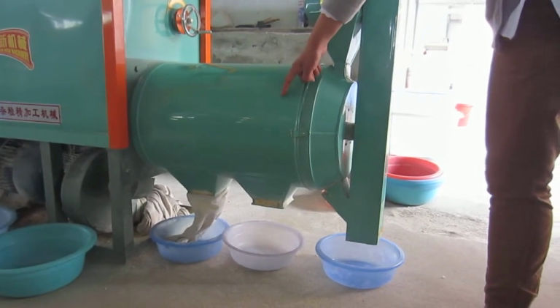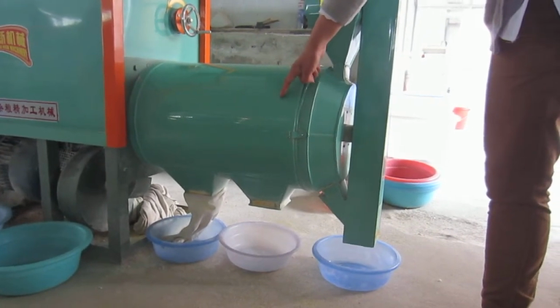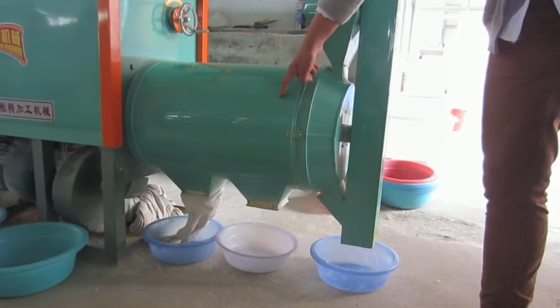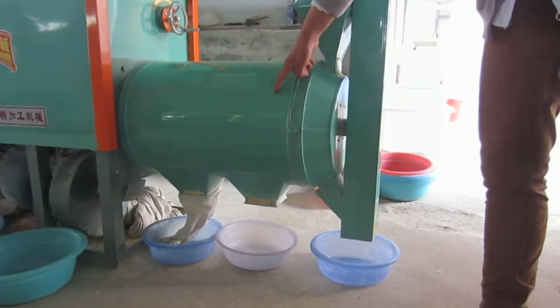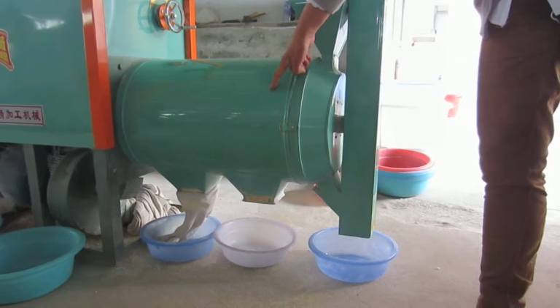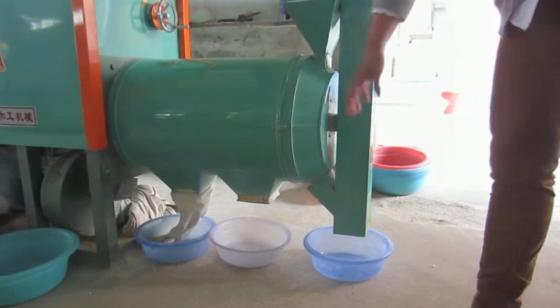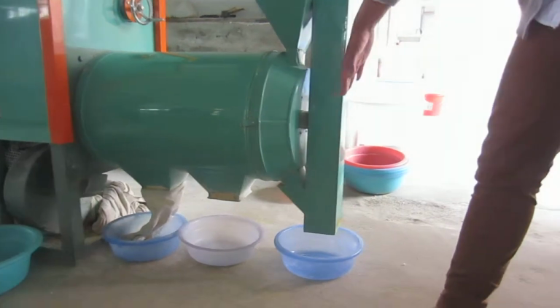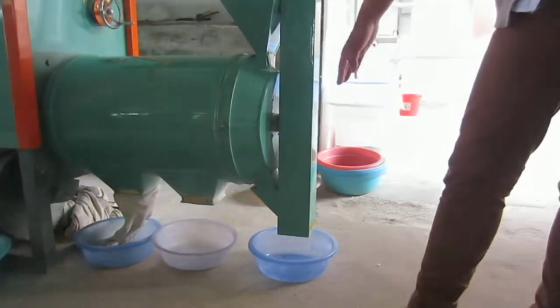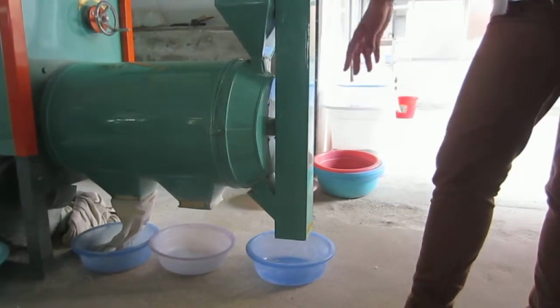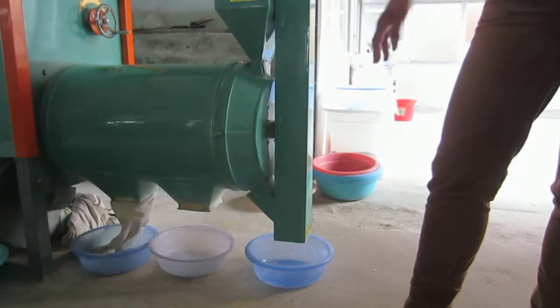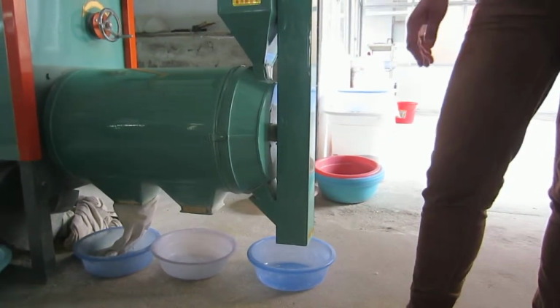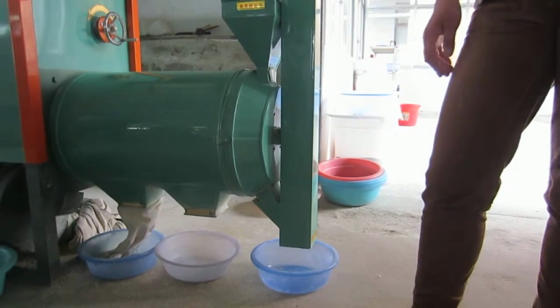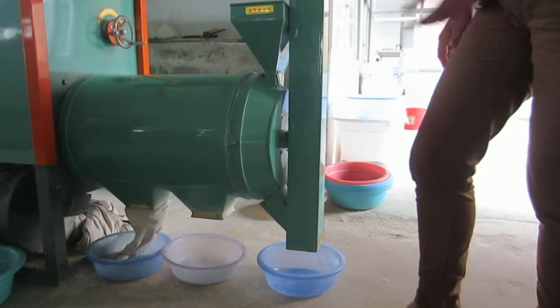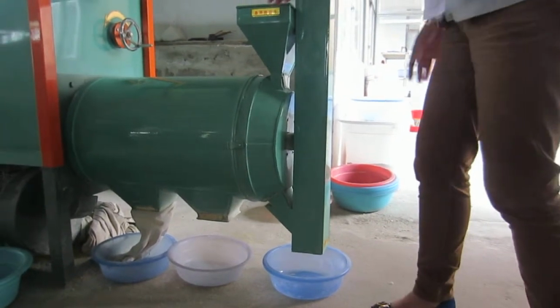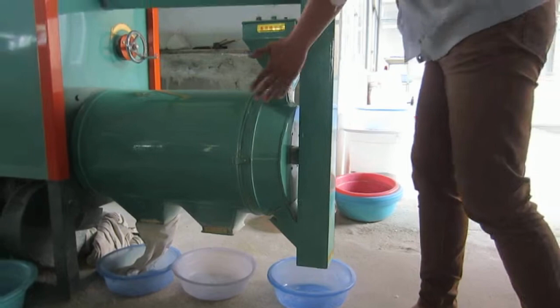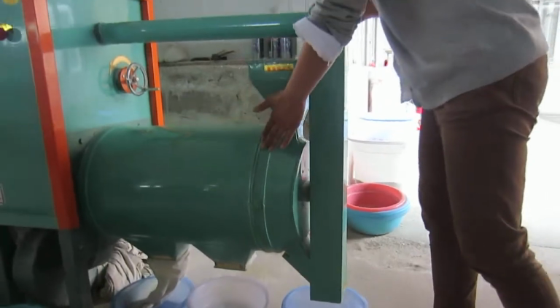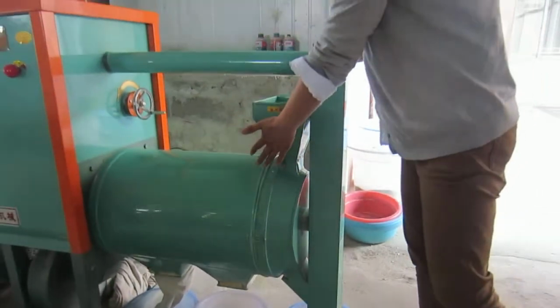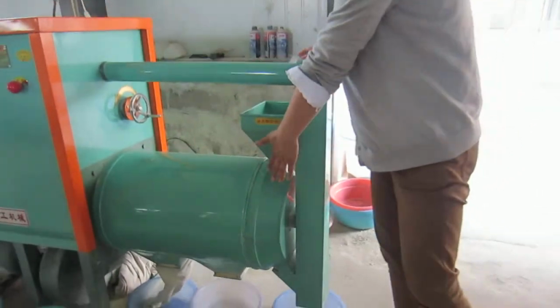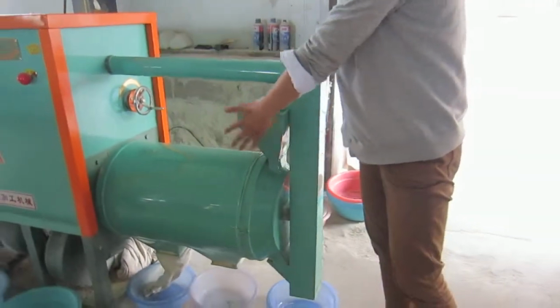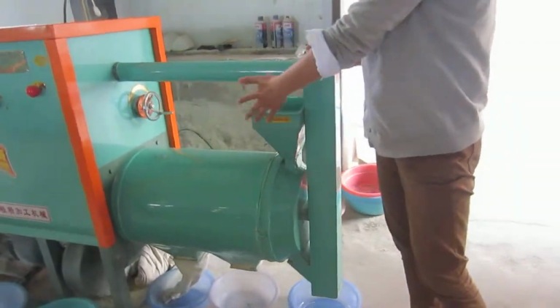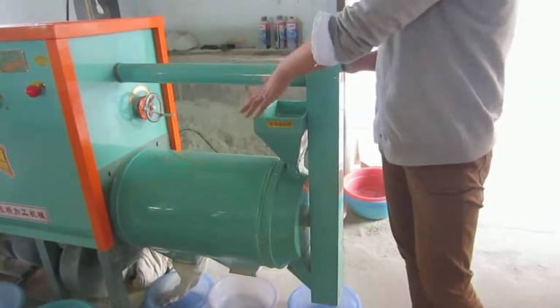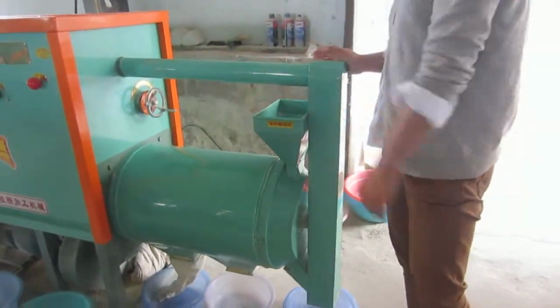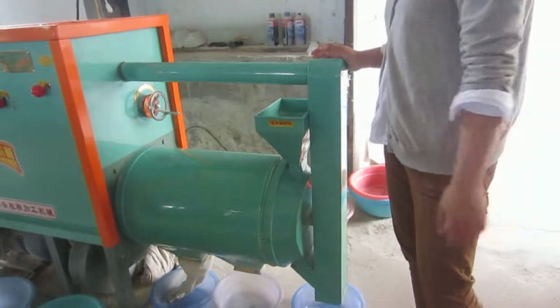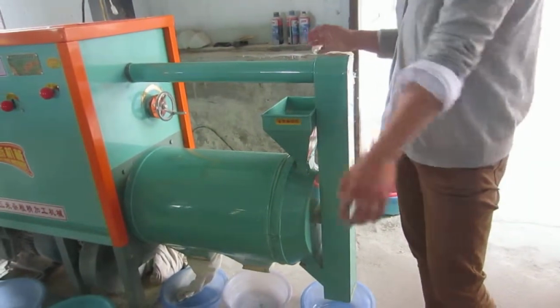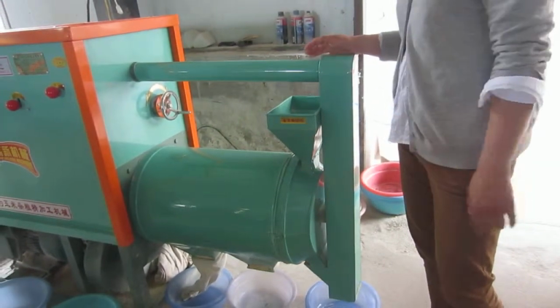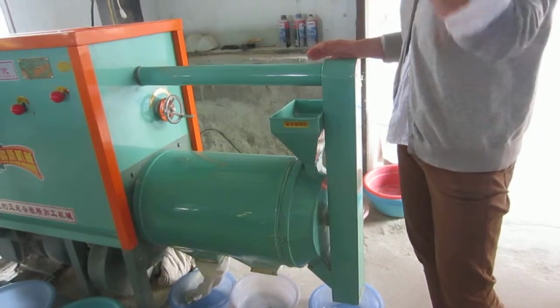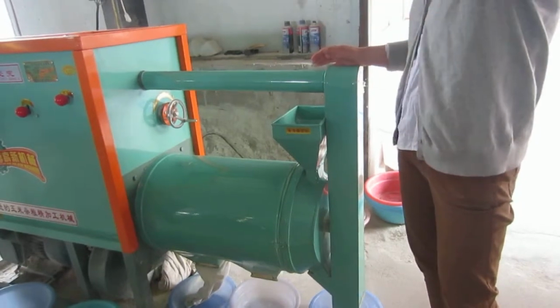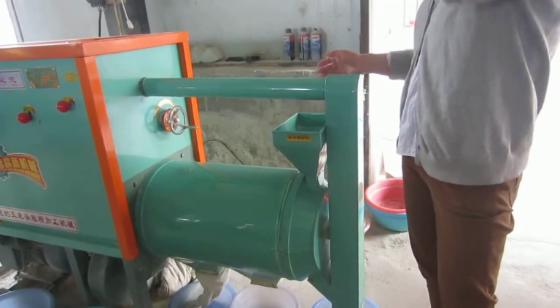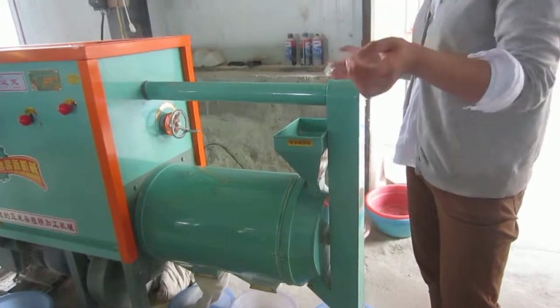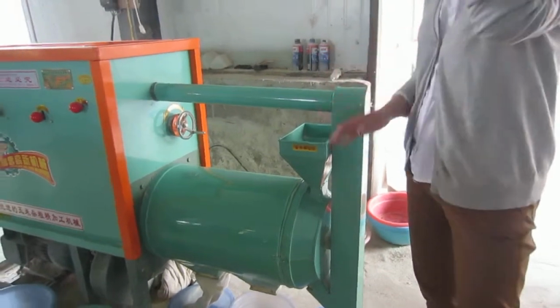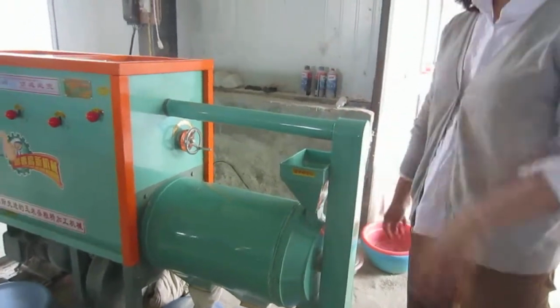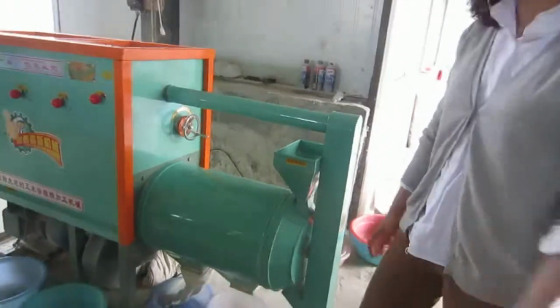Here is the bigger size grit. The mesh size of the sieve inside is adjustable according to the customer's market requirements. That's it, thank you.